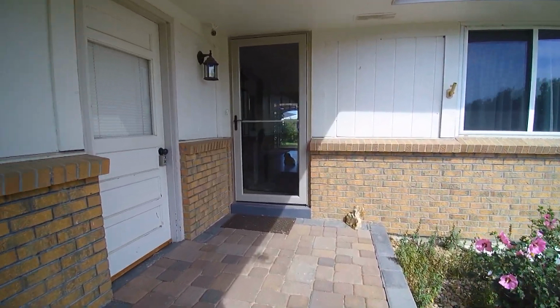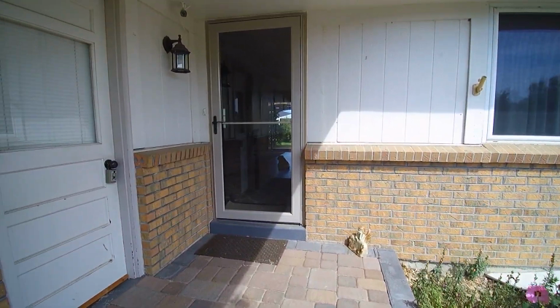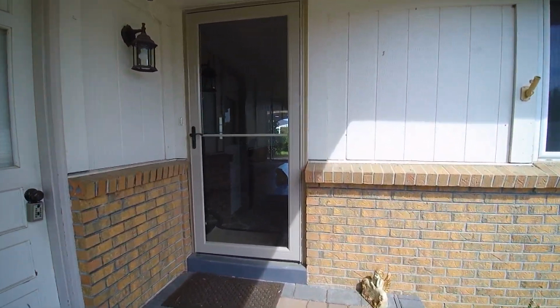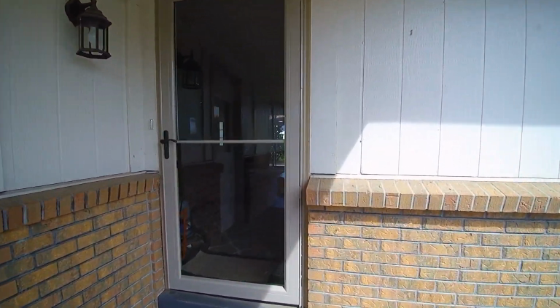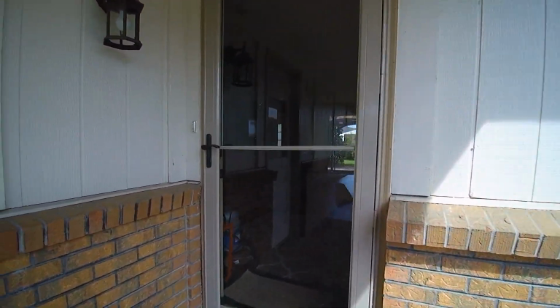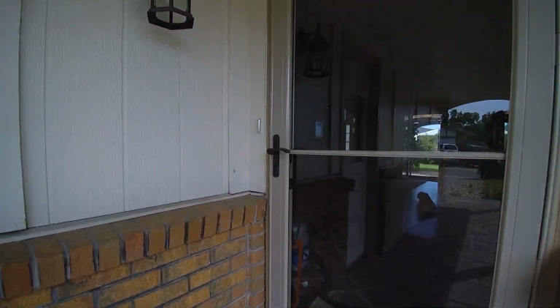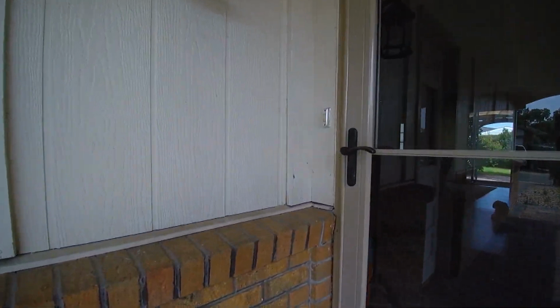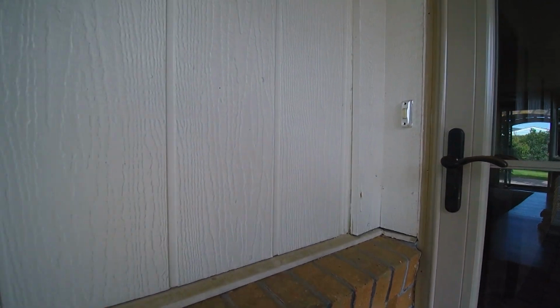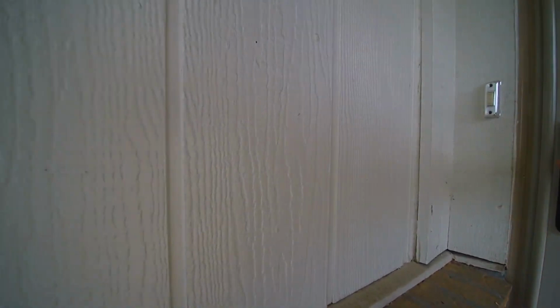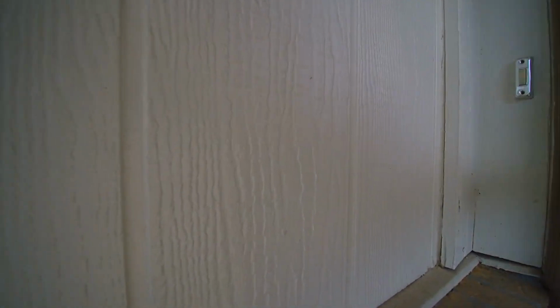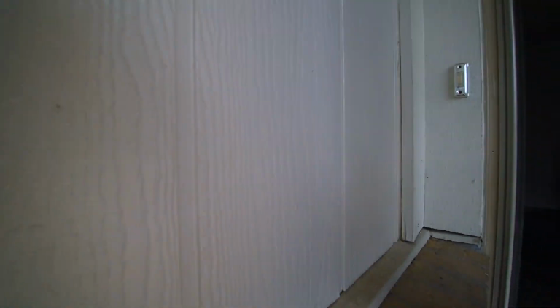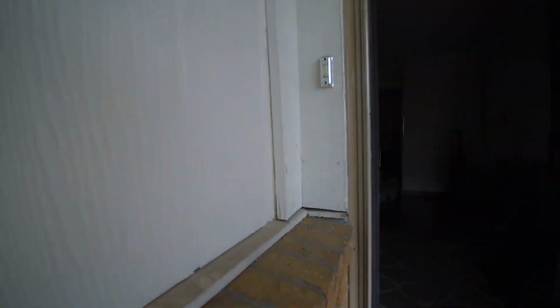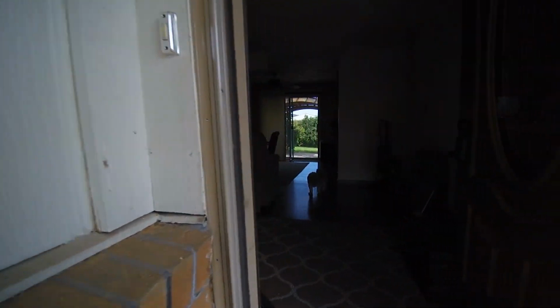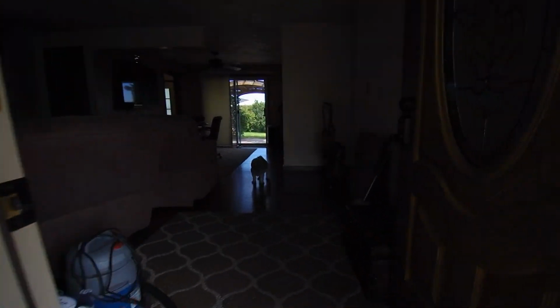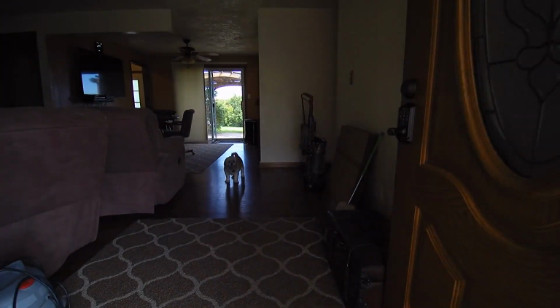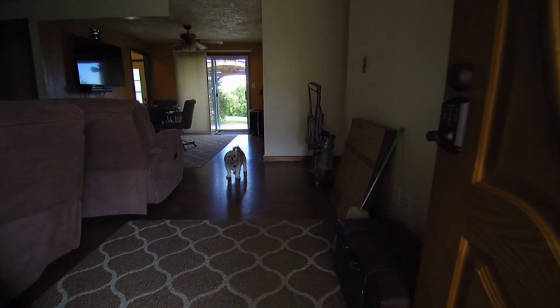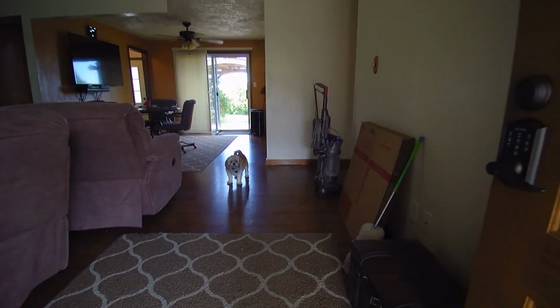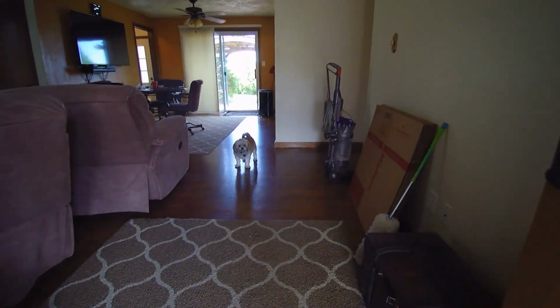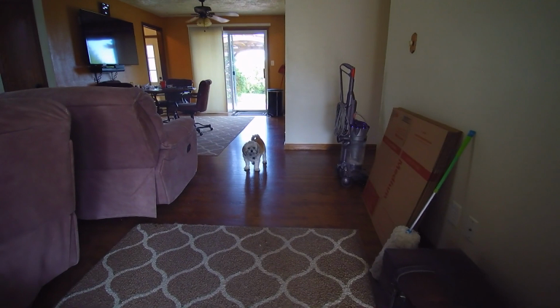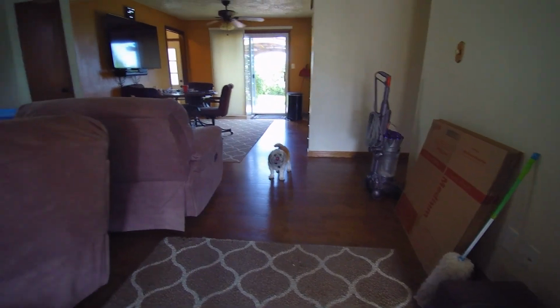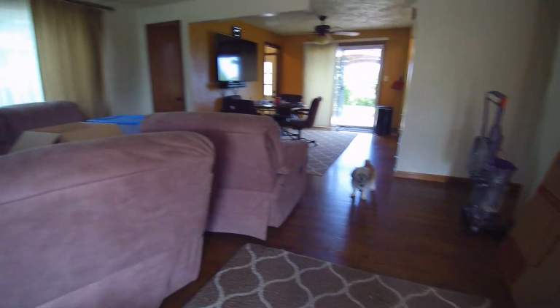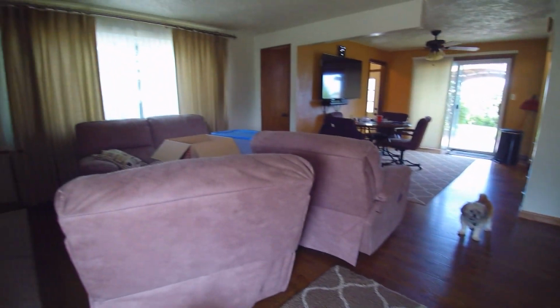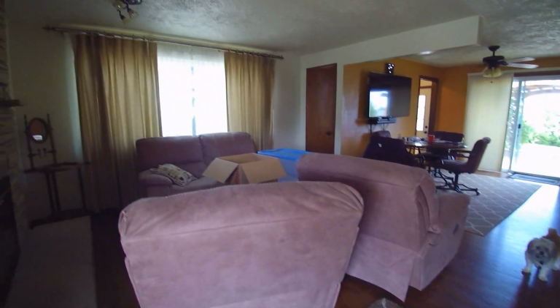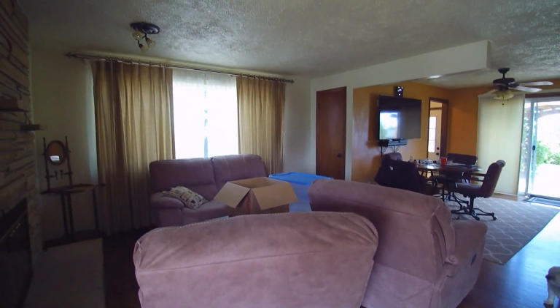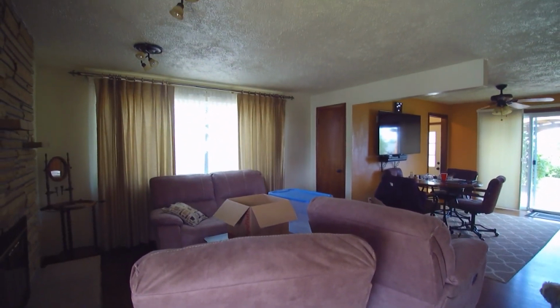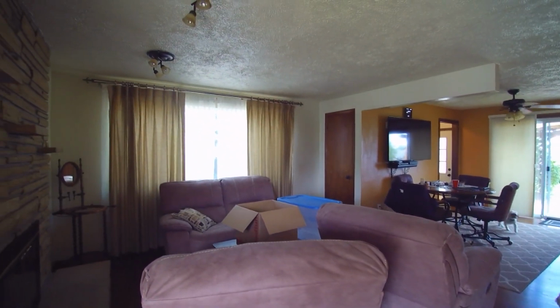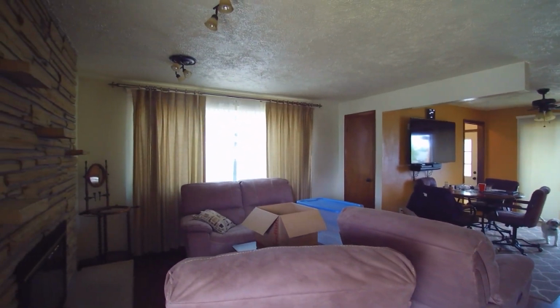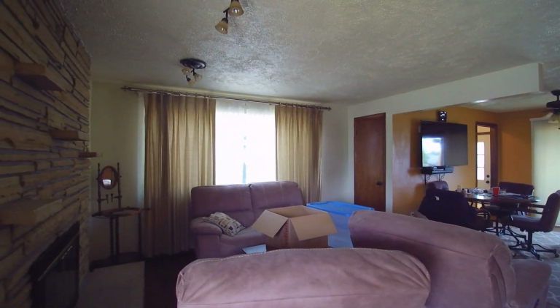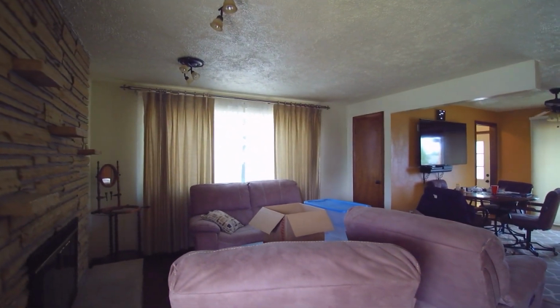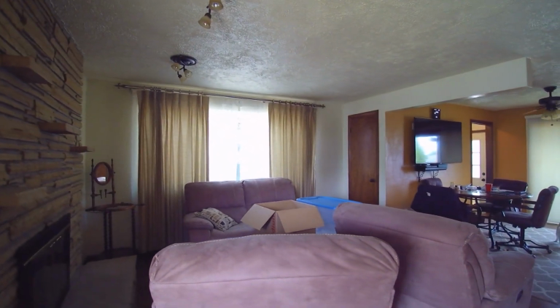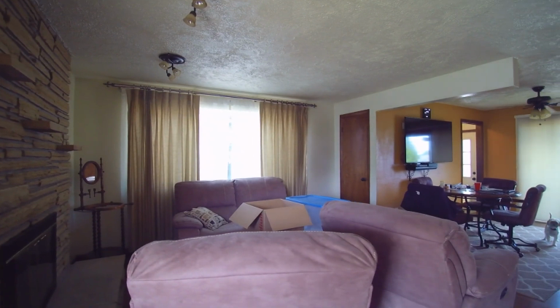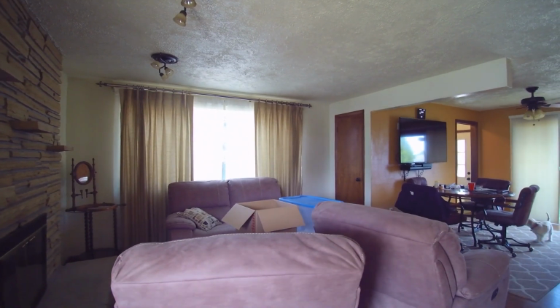There are a couple of dogs that may go a little crazy when we first walk in. When we first walk in here, we have a nice living room with fireplace.